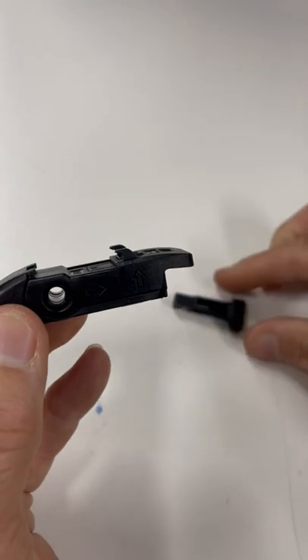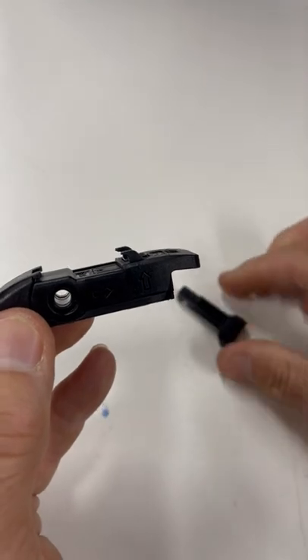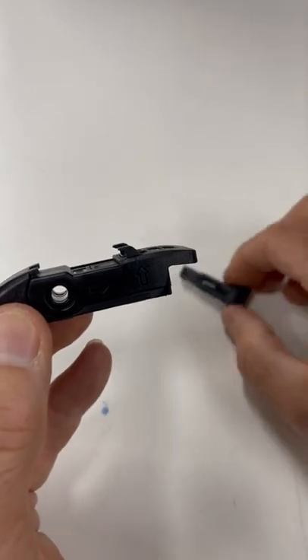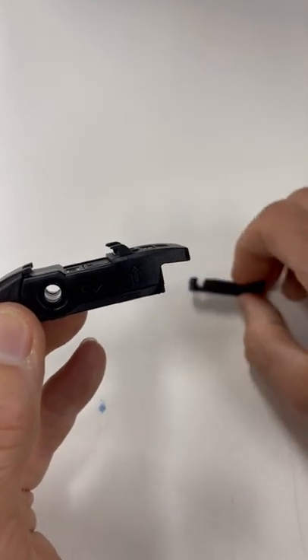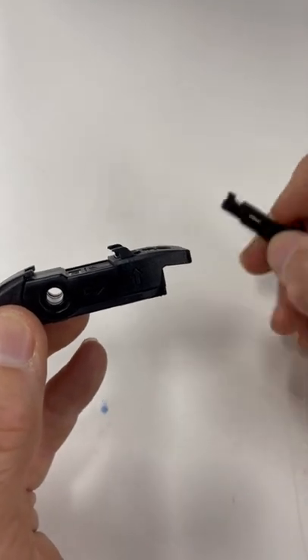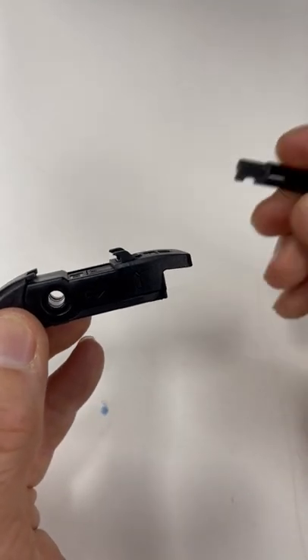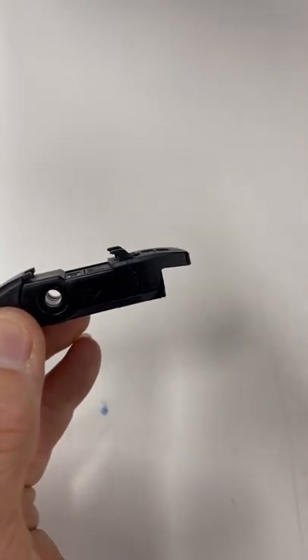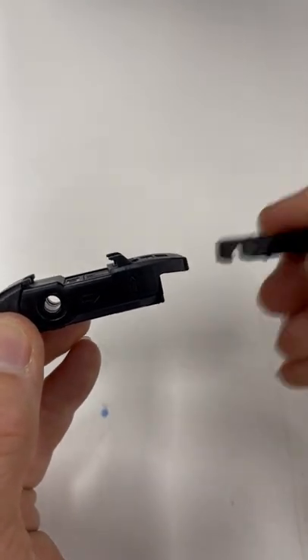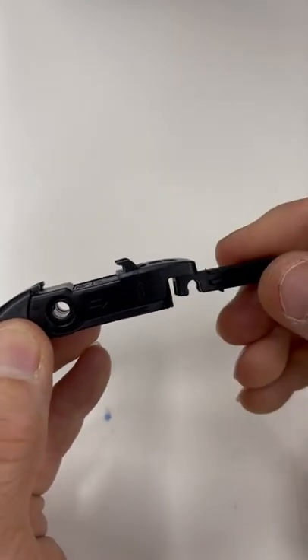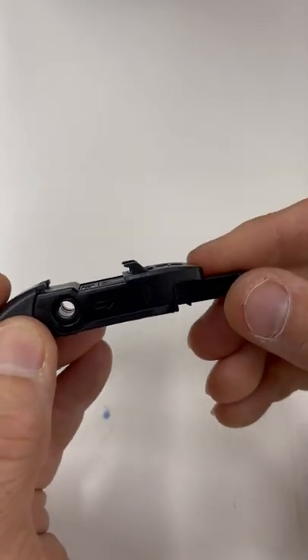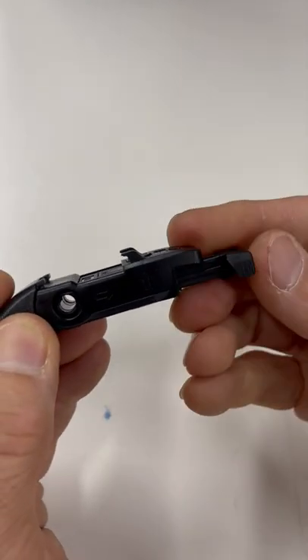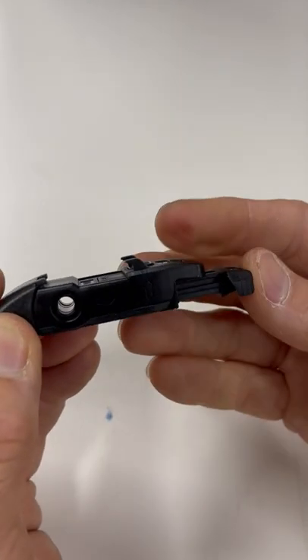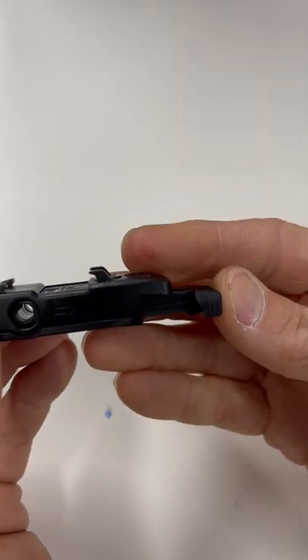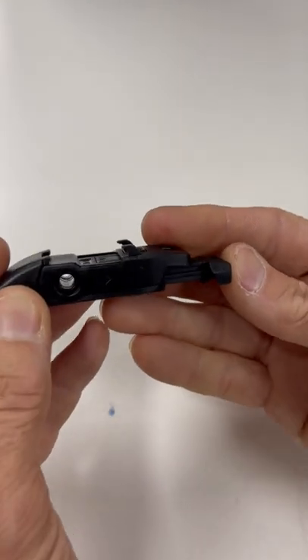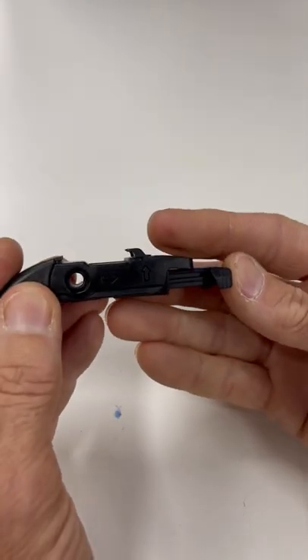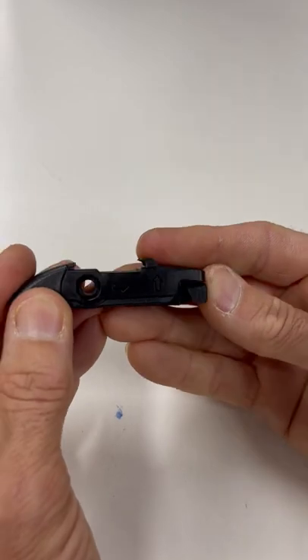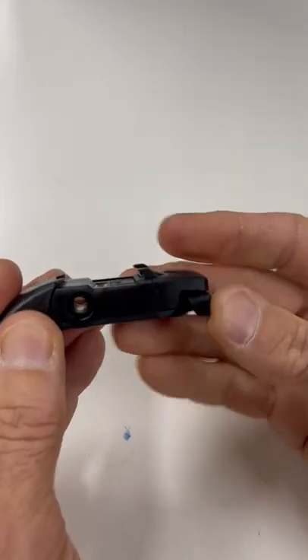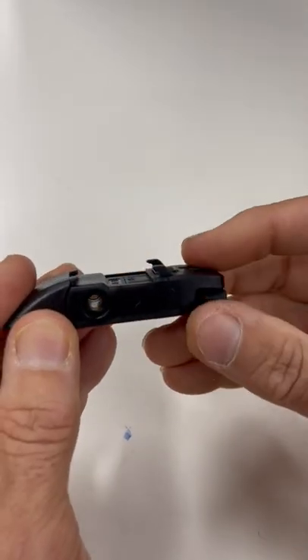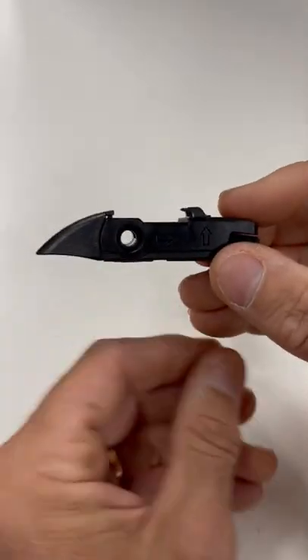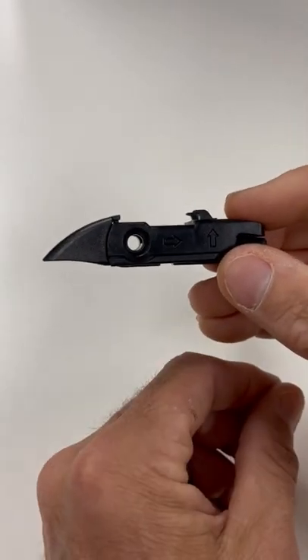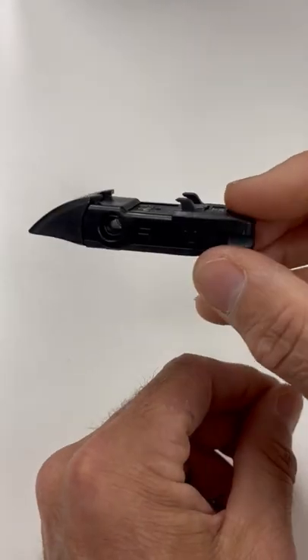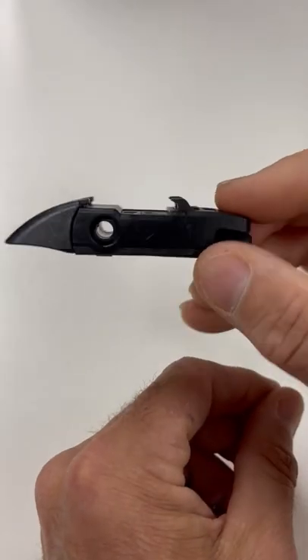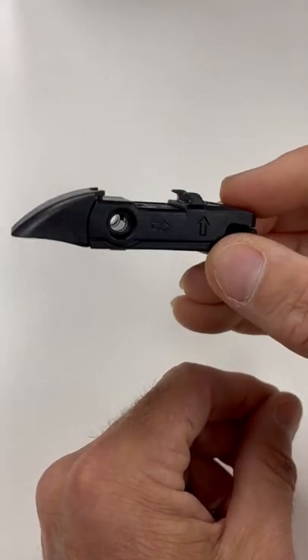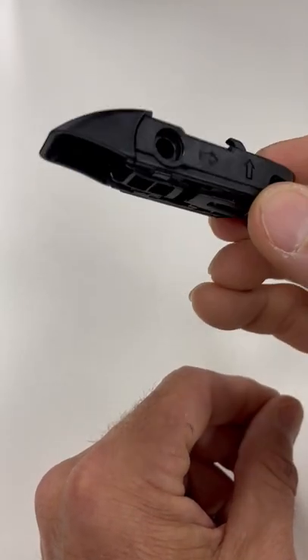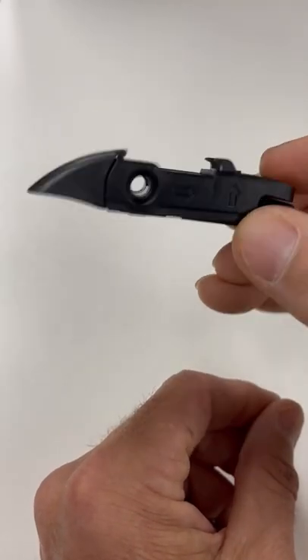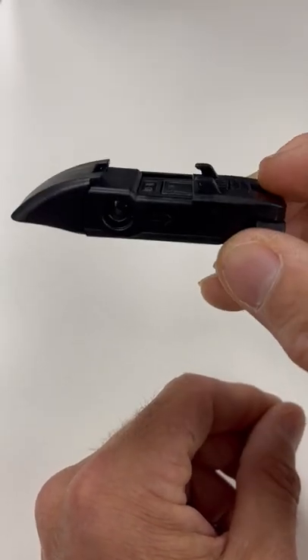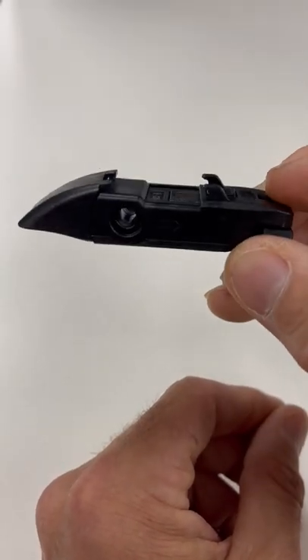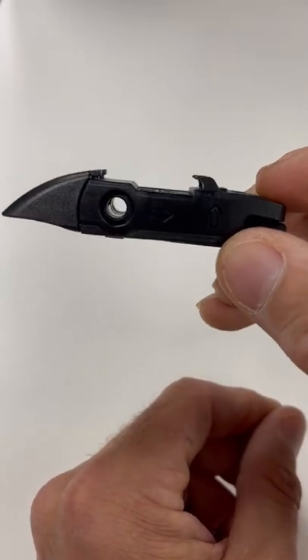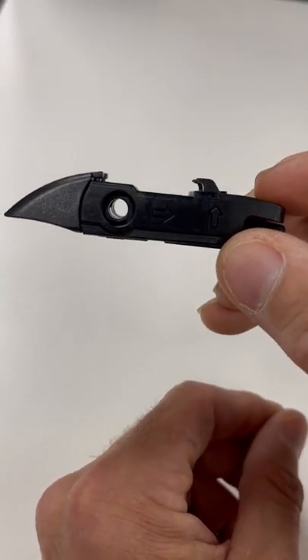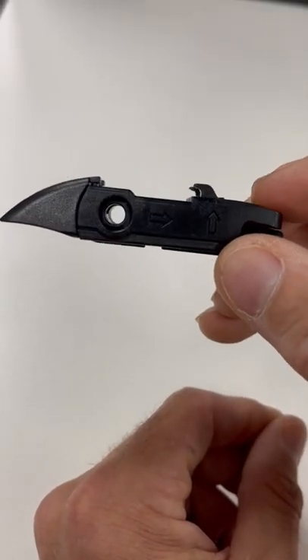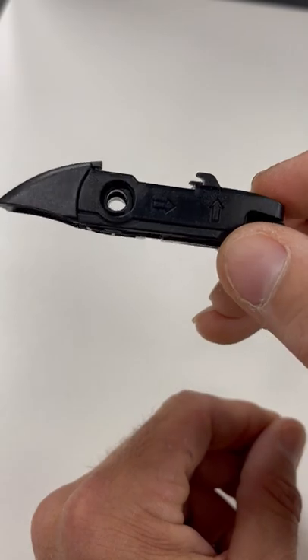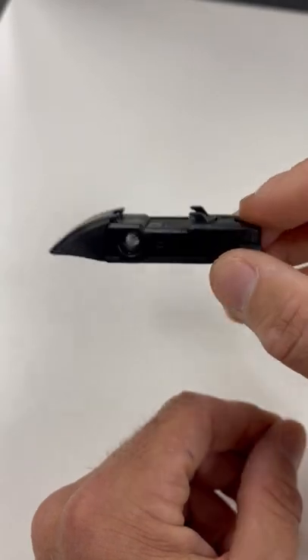Last of all is our M3PT adapter. That simply inserts into the back of the adapter, pushes in, and there you go. And there you have it, a fully assembled Repco Nappa Beam Blade adapter.